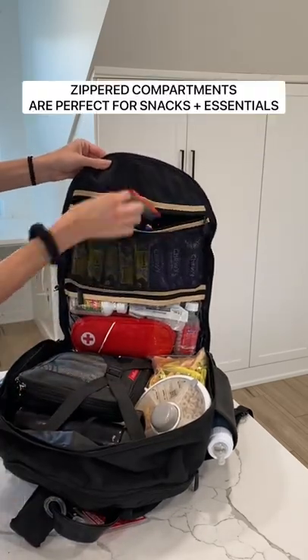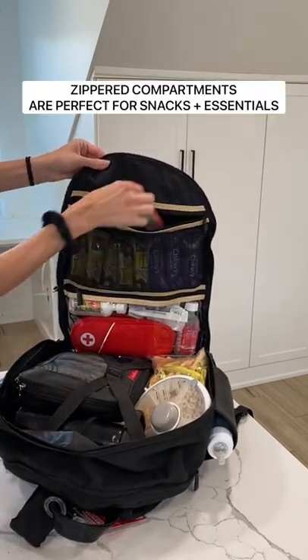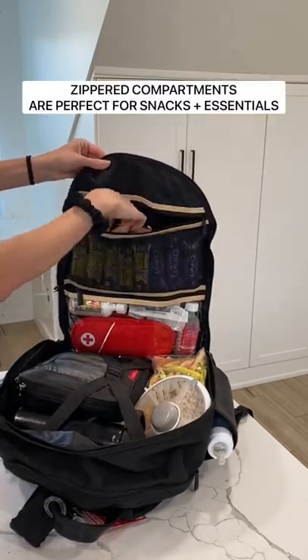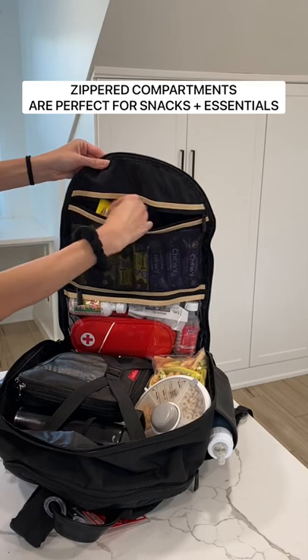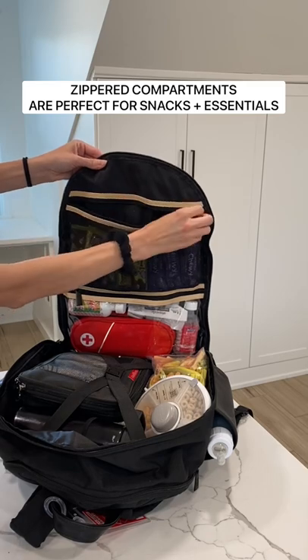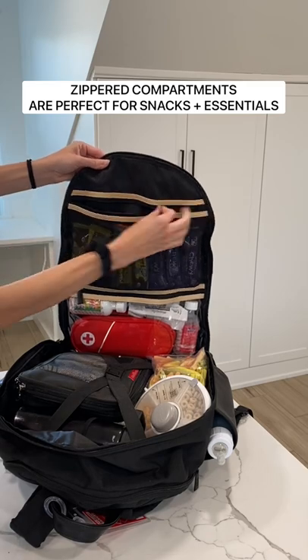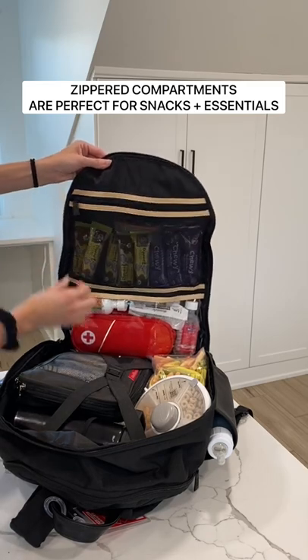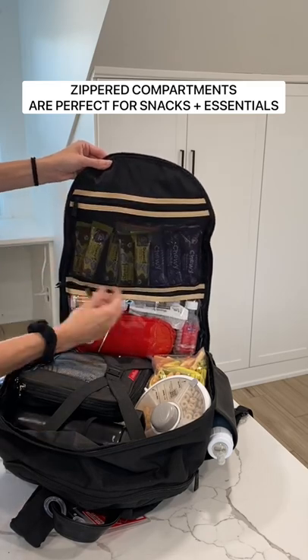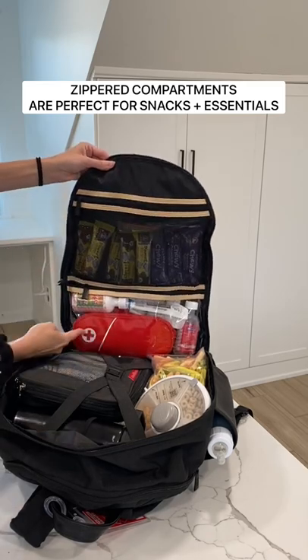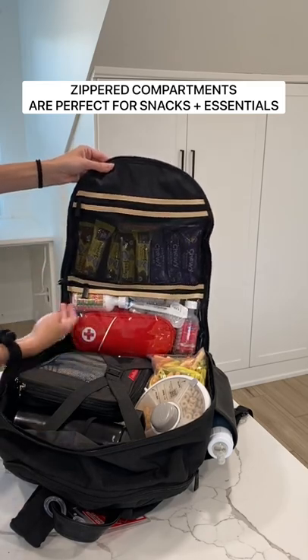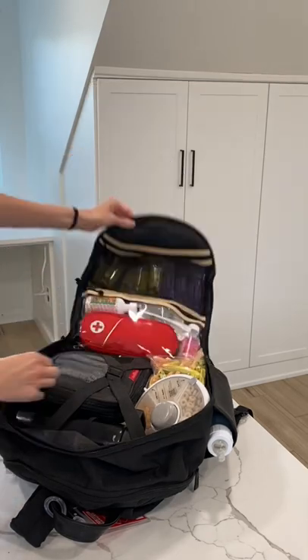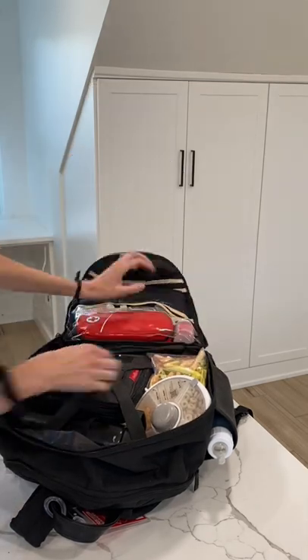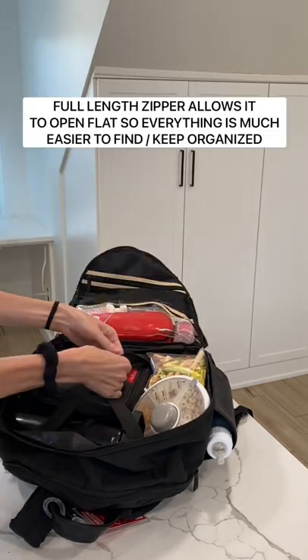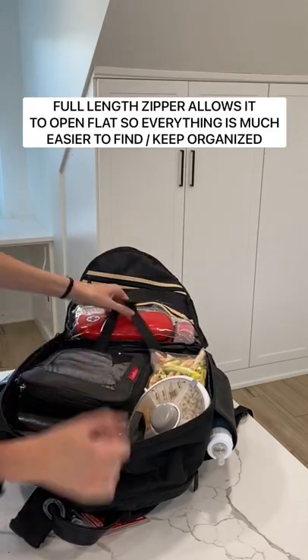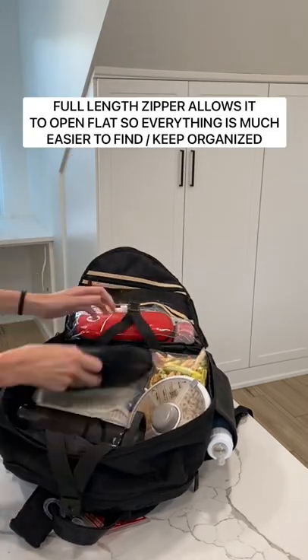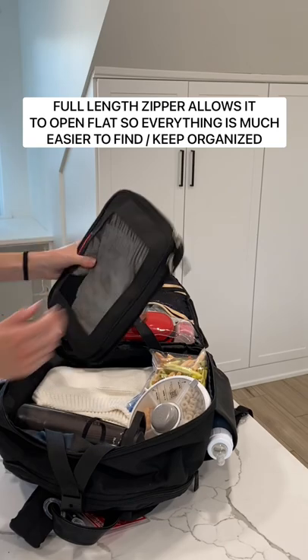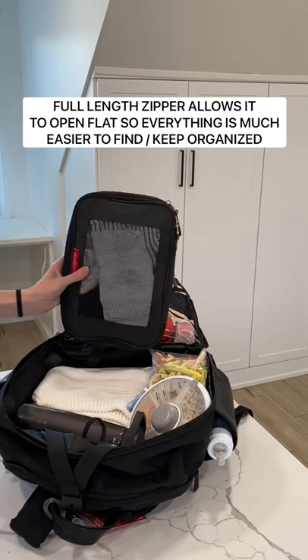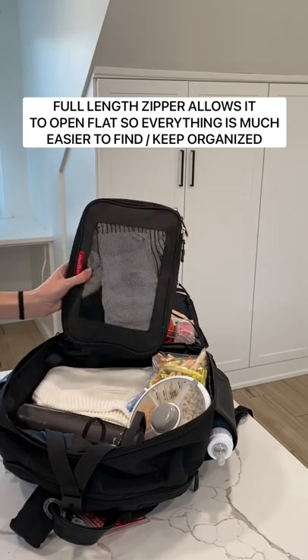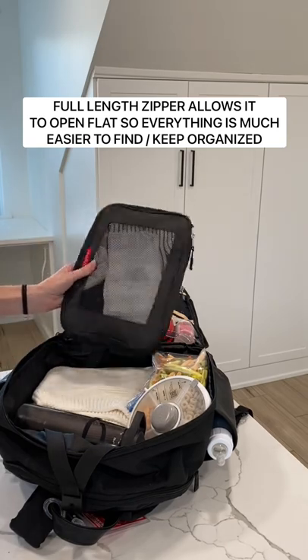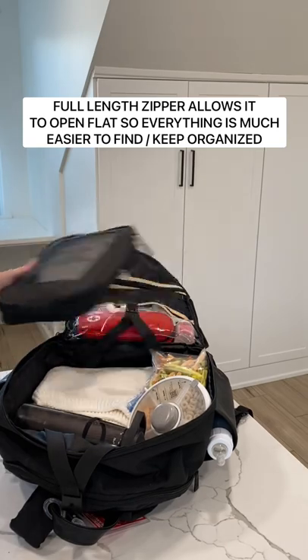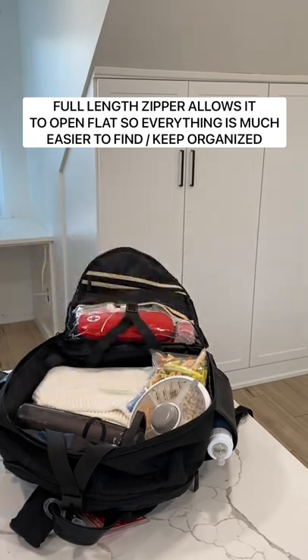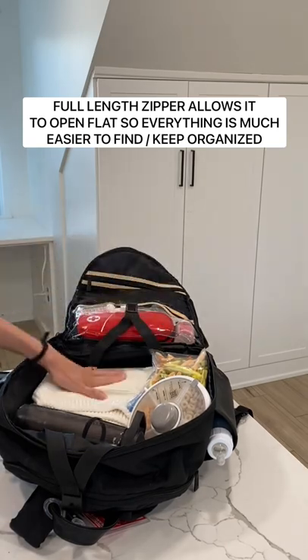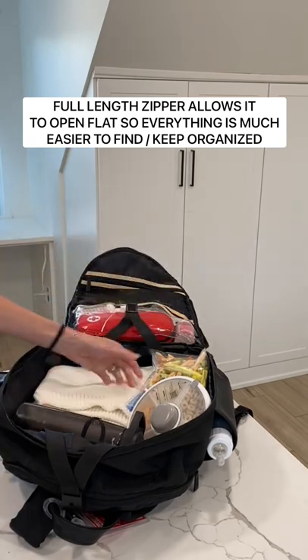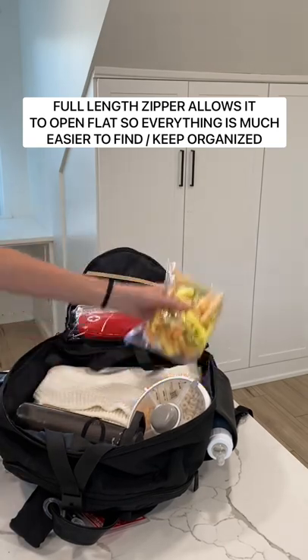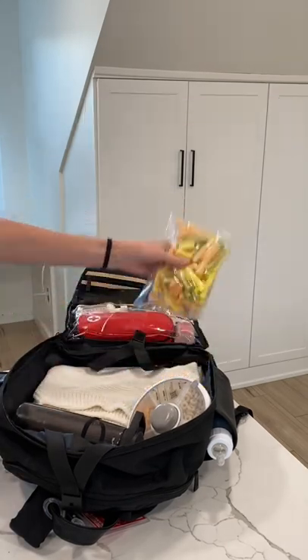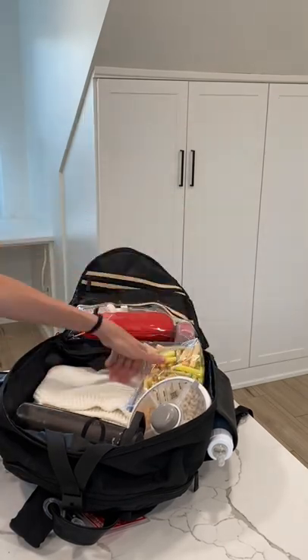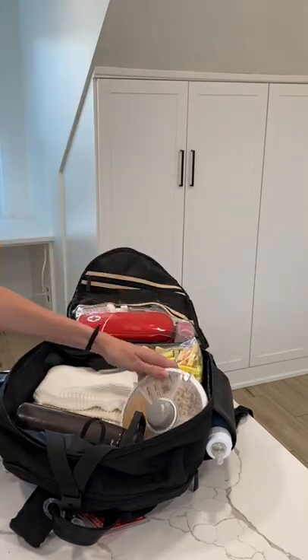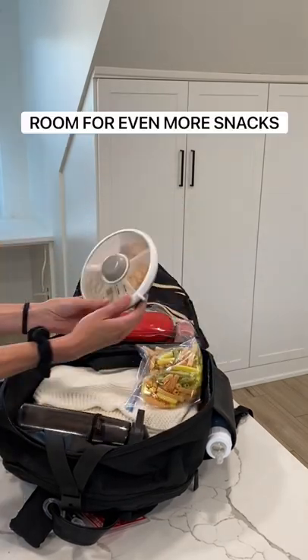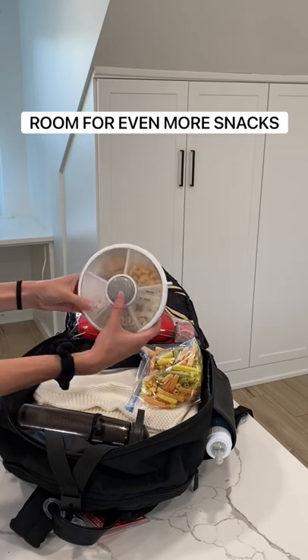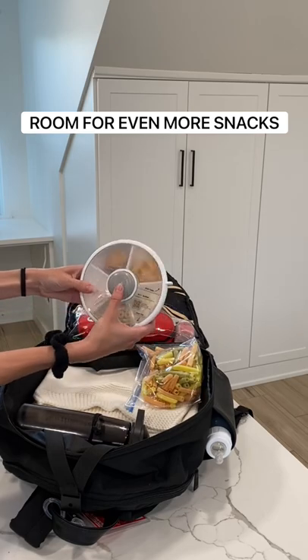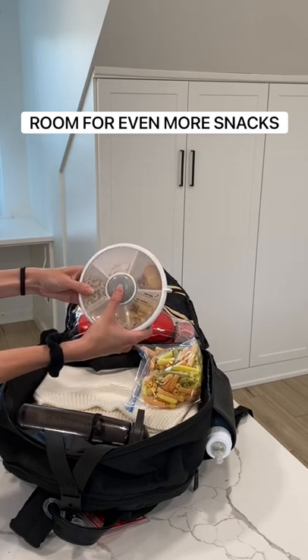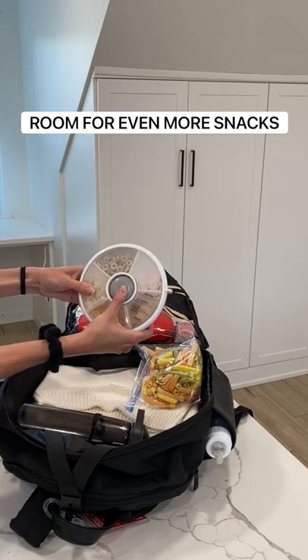There are two zippered compartments perfect for tons of snacks and in our case essentials like an EpiPen and allergy medicine. With the luggage straps I packed a blanket for the flight, a packing cube with outfit changes for the kids, and even more snacks.